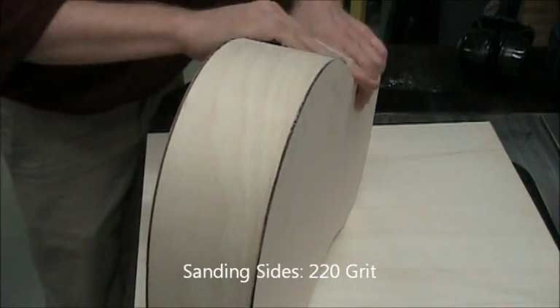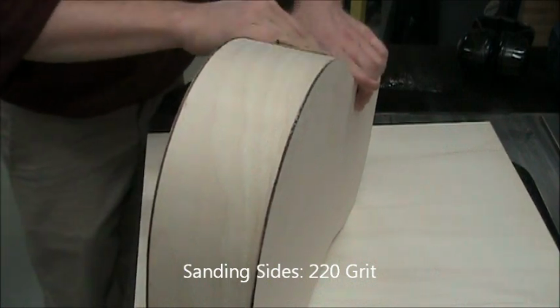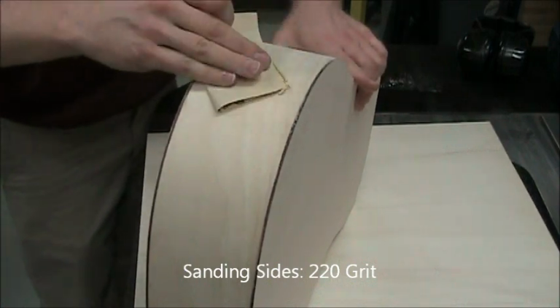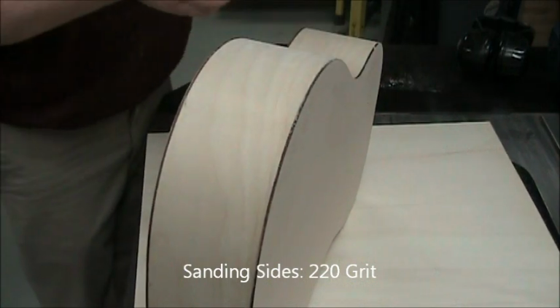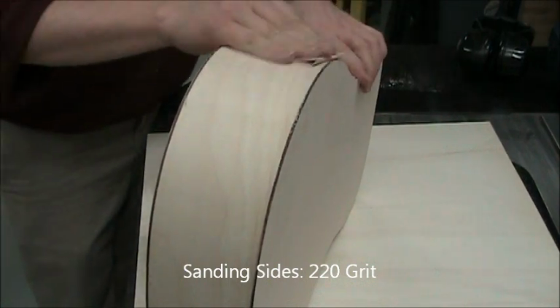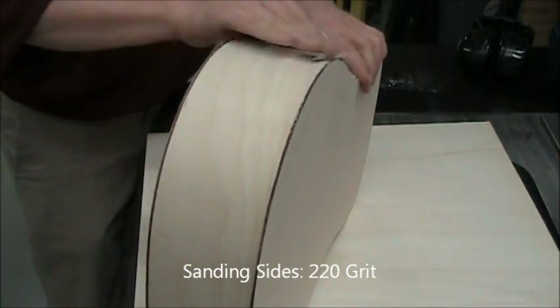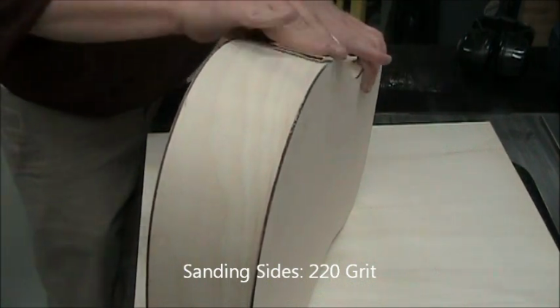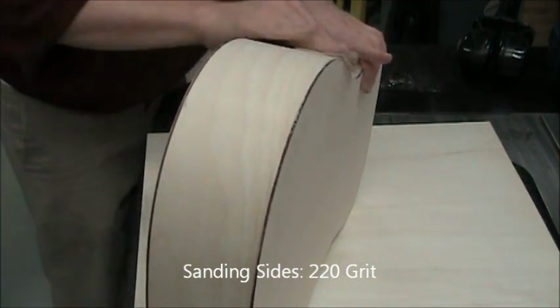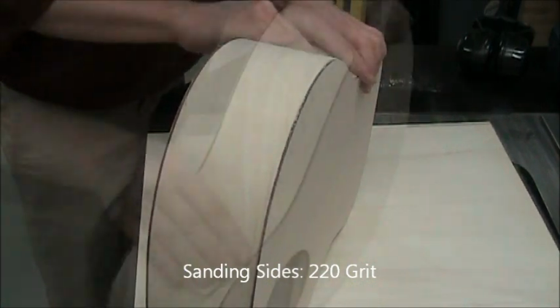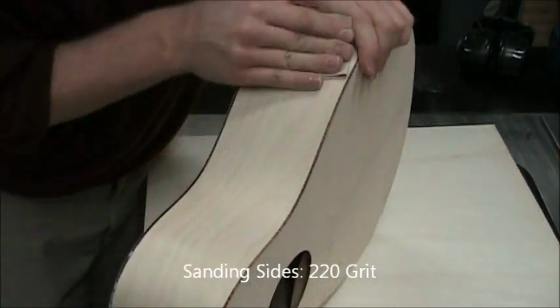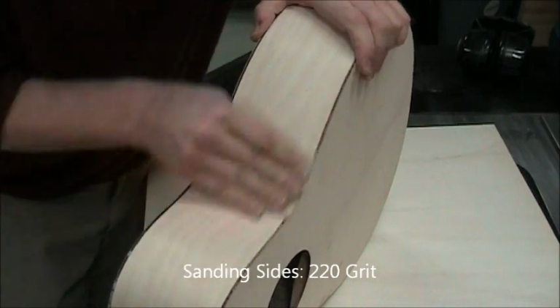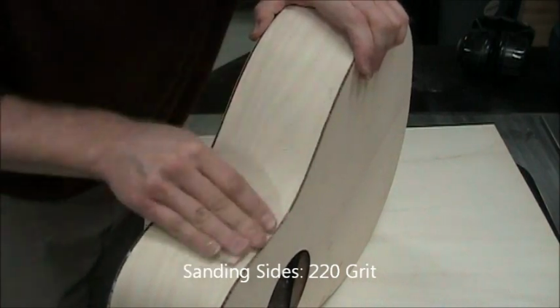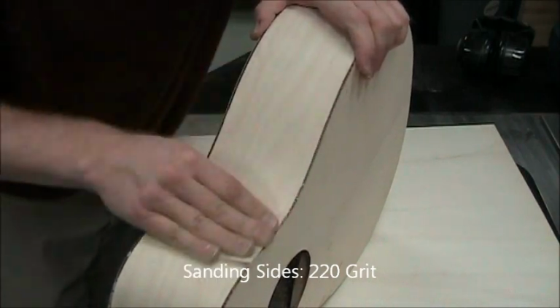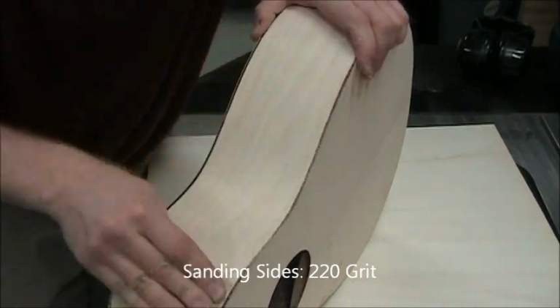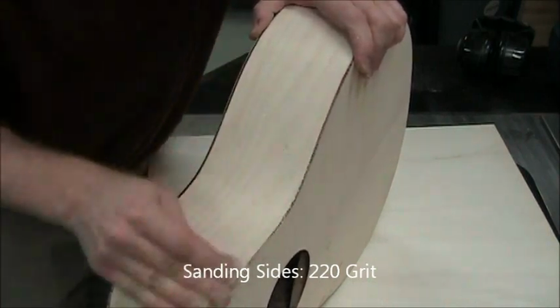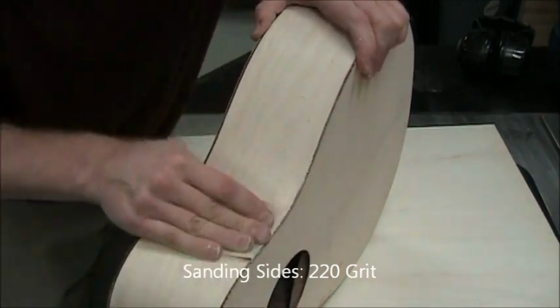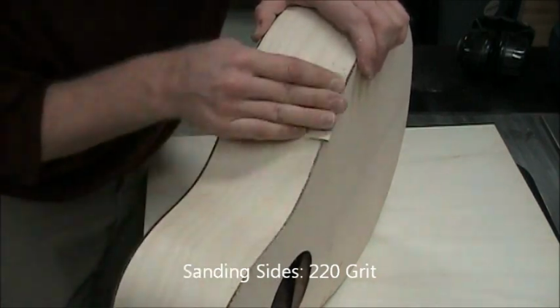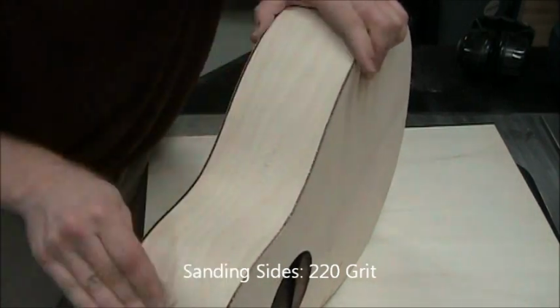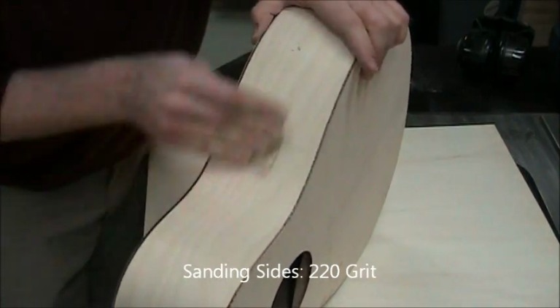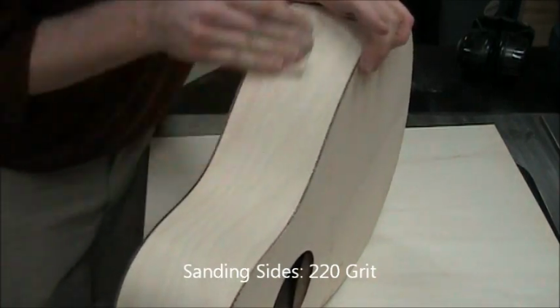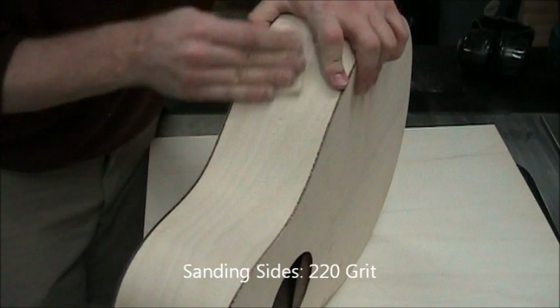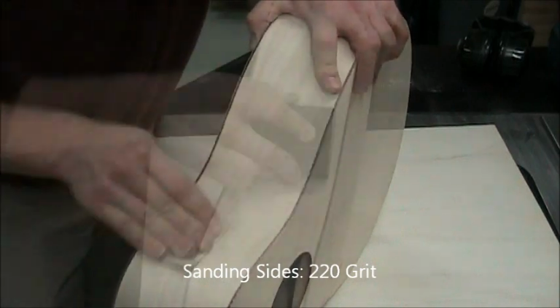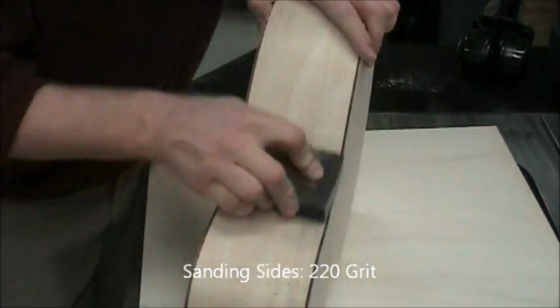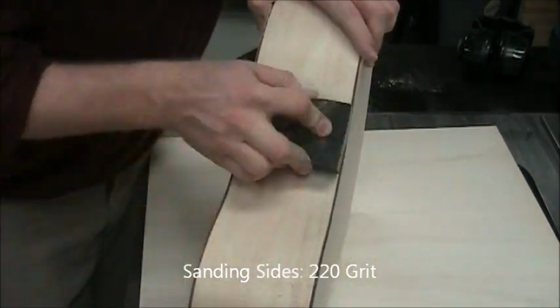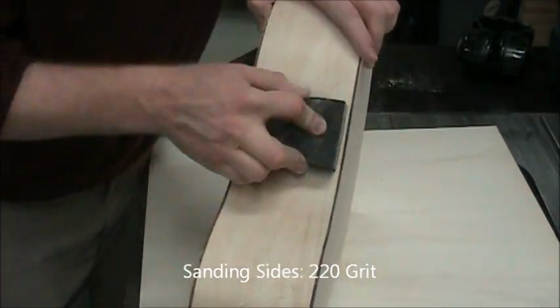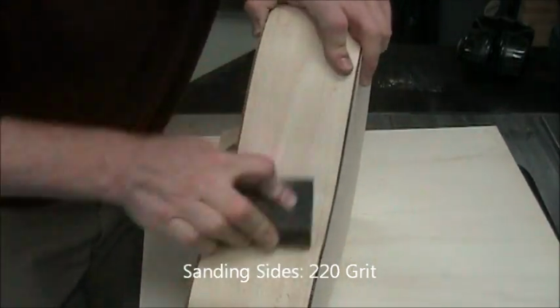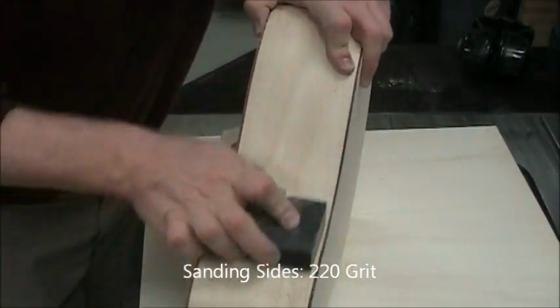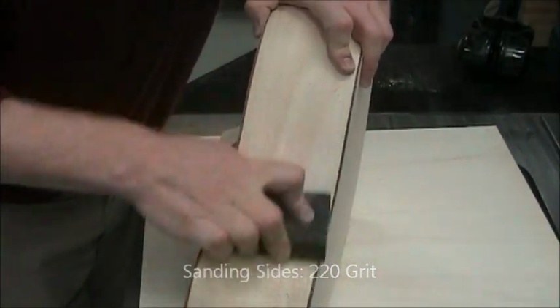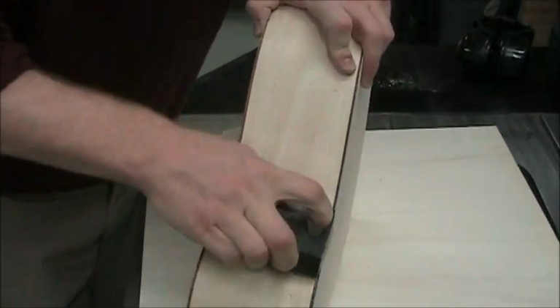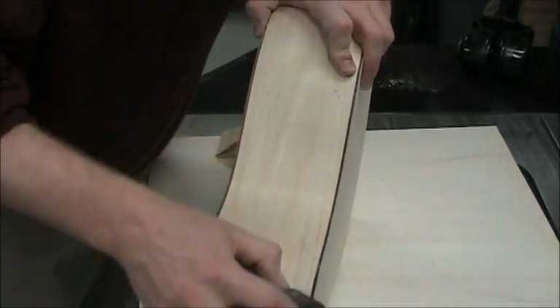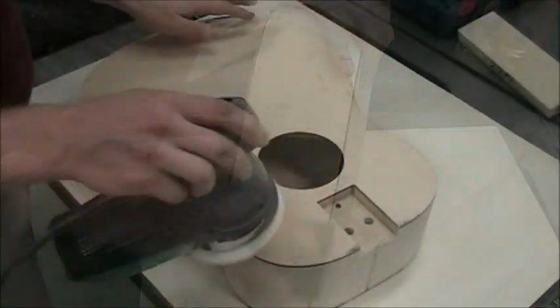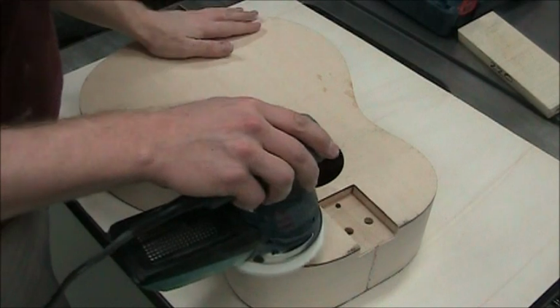I usually choose to maintain the burned edges of the top and the back. You can also sand them completely away, but it does look funny if they're sanded away in some parts and not in others. So you'll want to decide on one approach or the other.